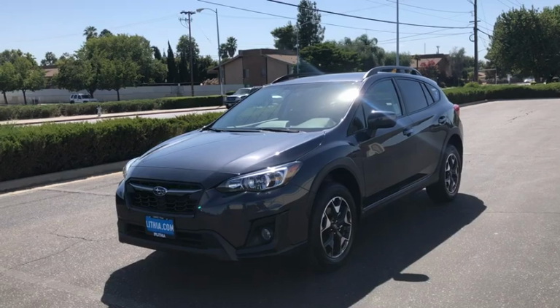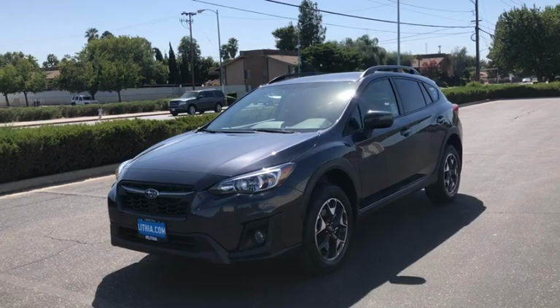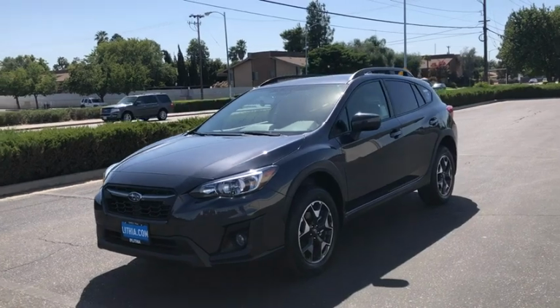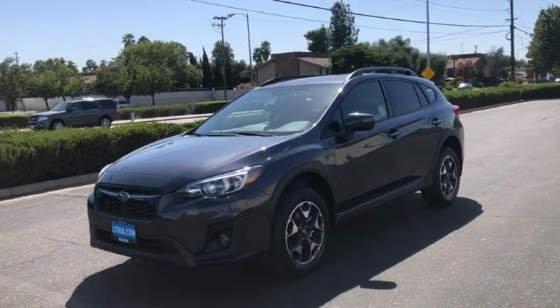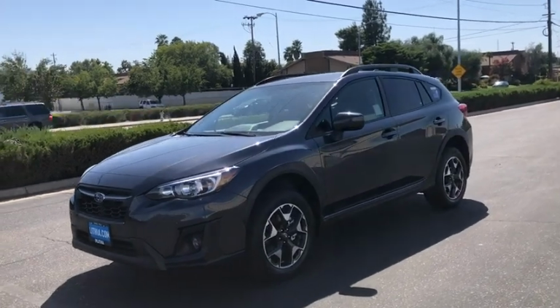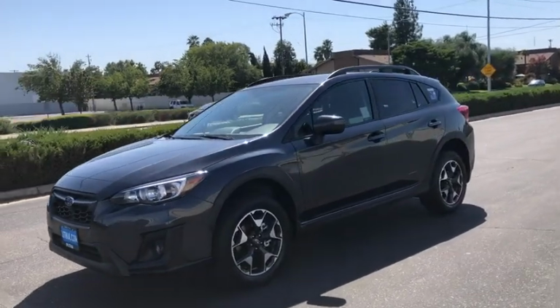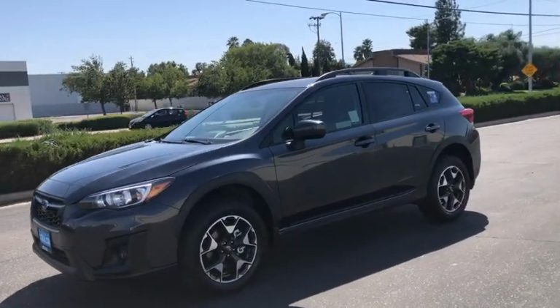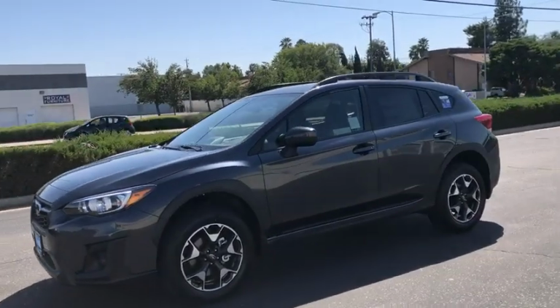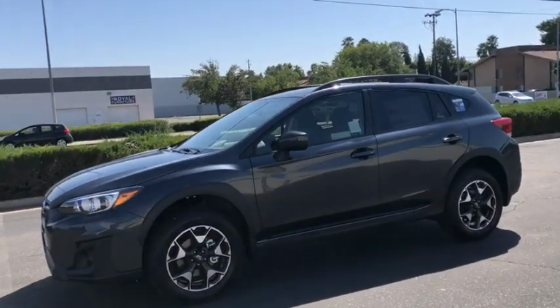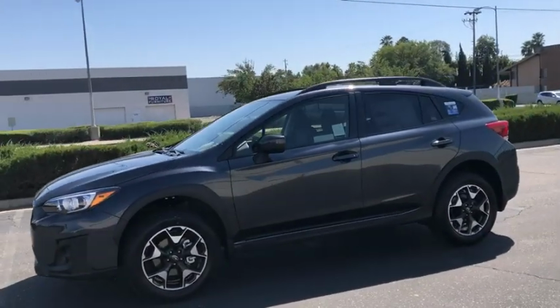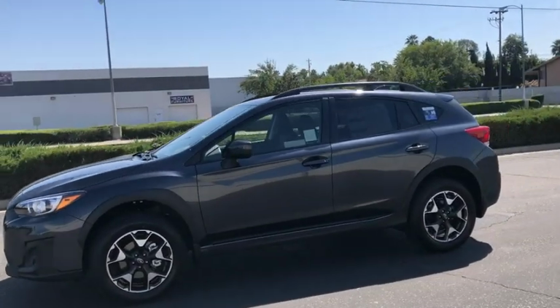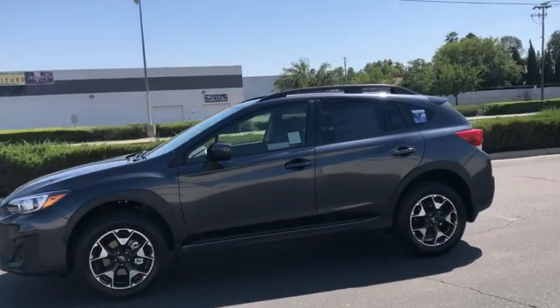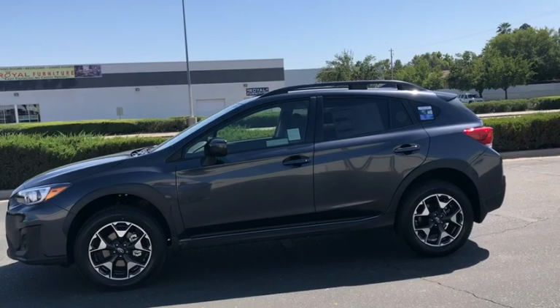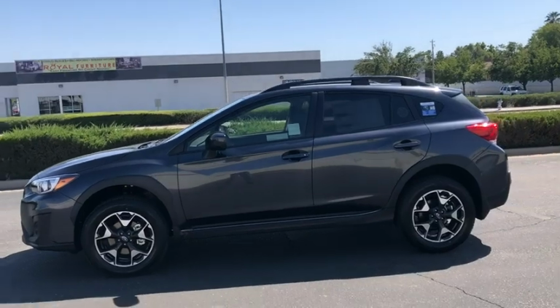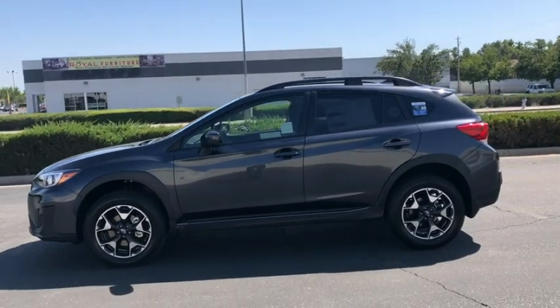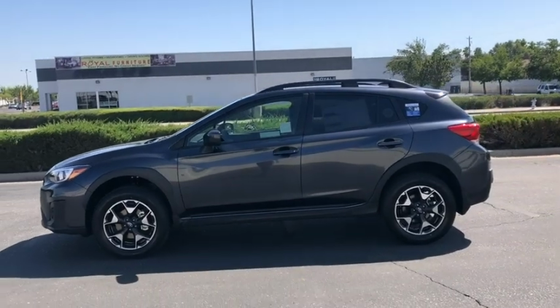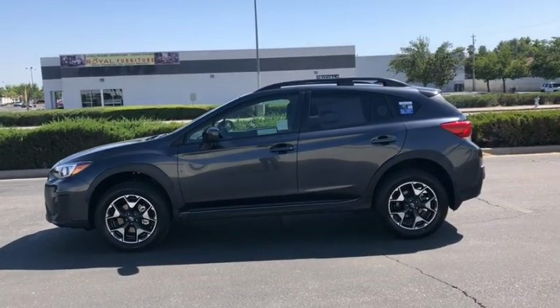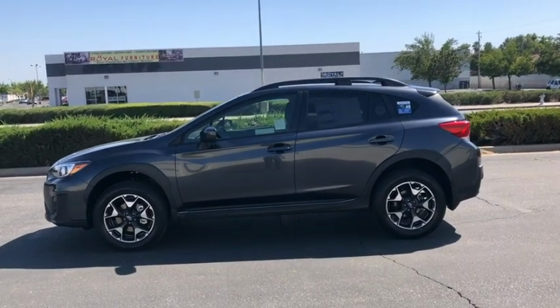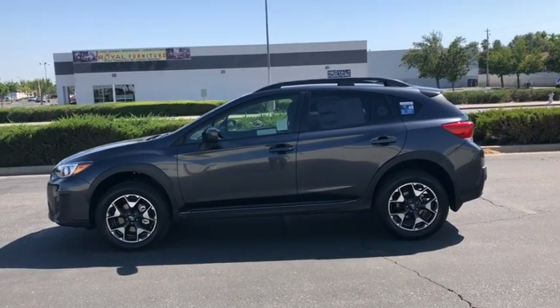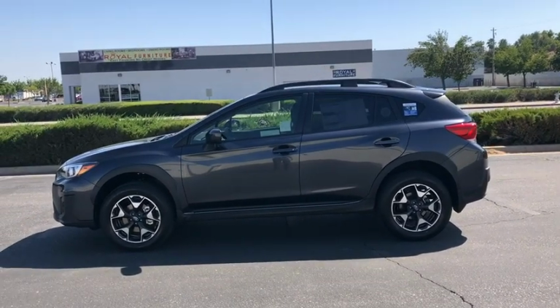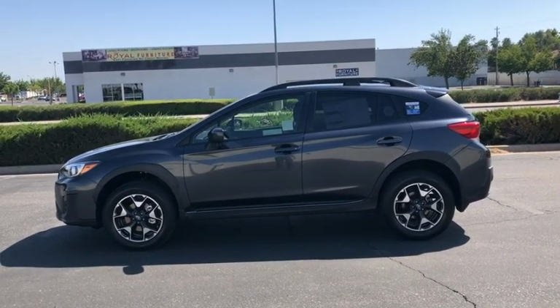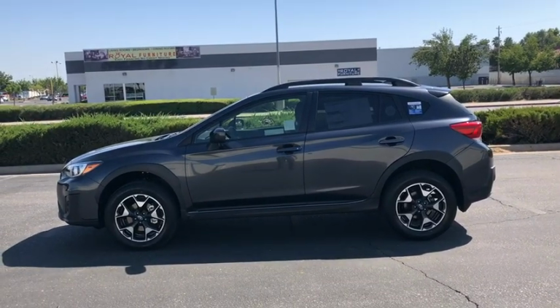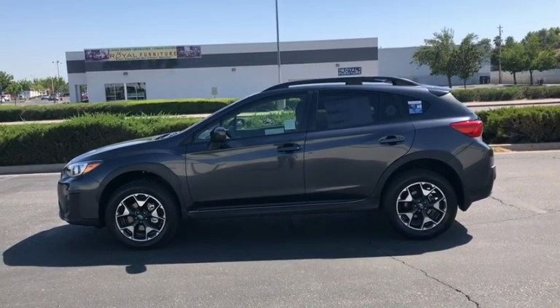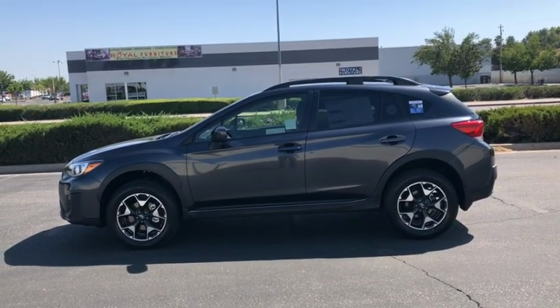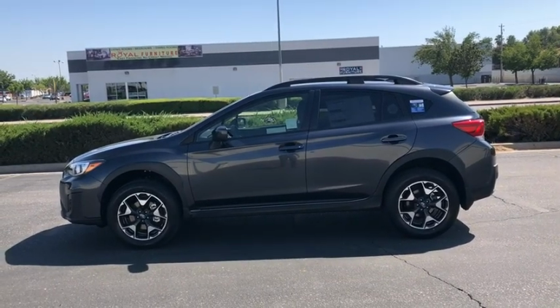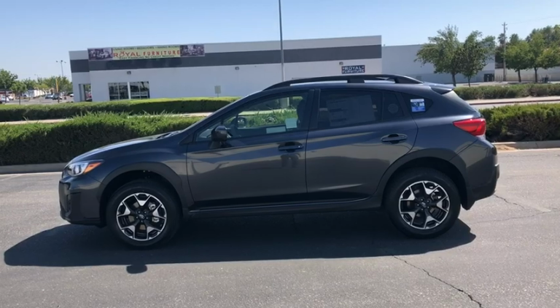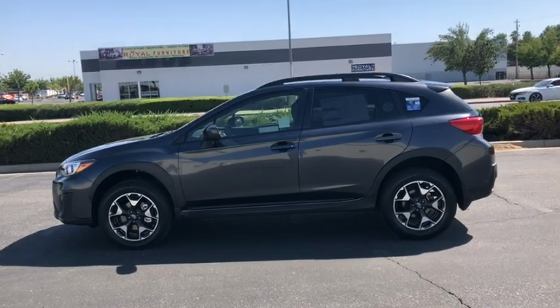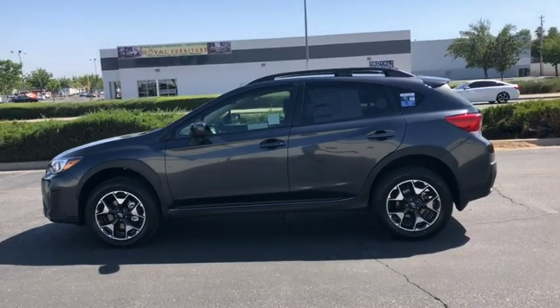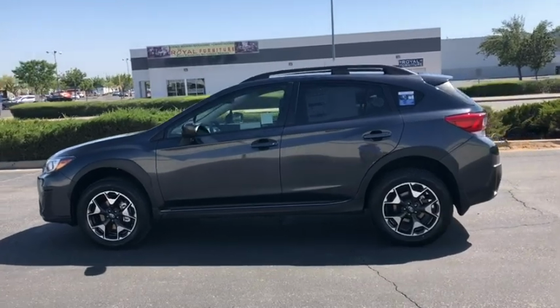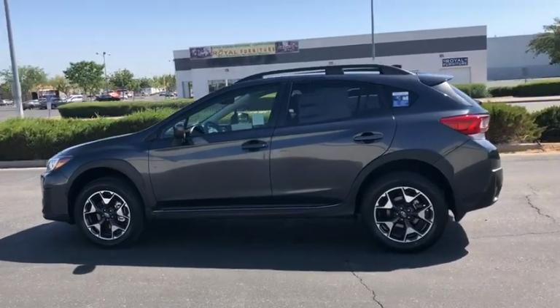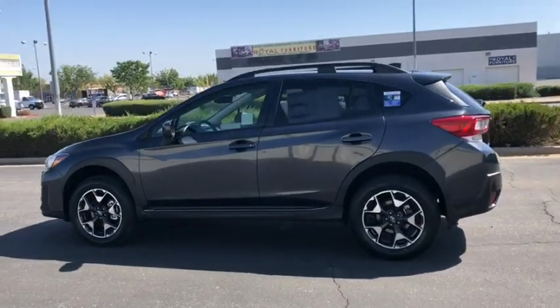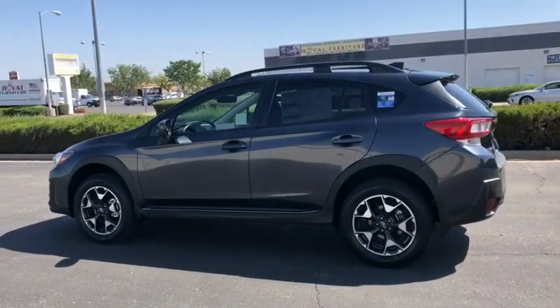Come test drive the 2019 Subaru XV Crosstrek. This all-new four-door crossover by Subaru fills that spot for a vehicle with true outdoor capabilities, which is comfortably at home driving to soccer practice too.